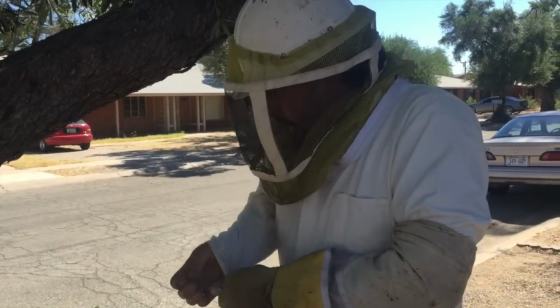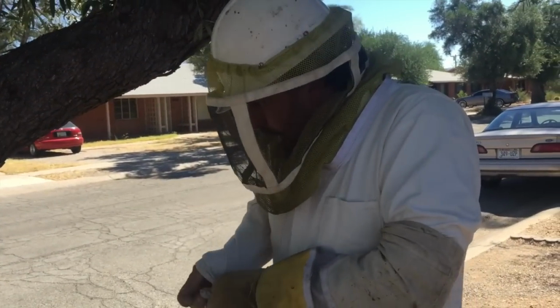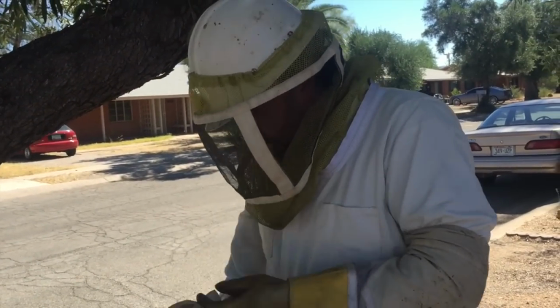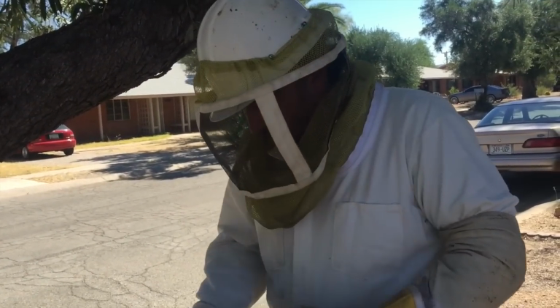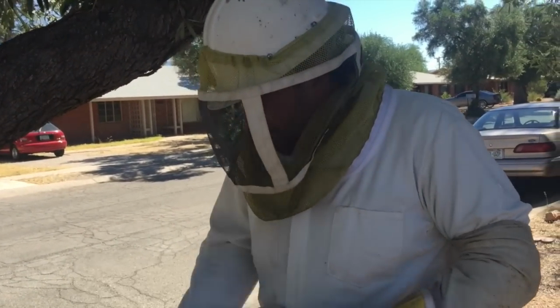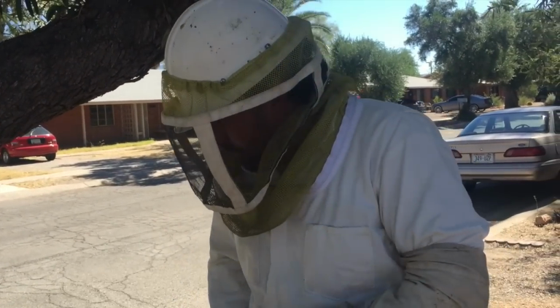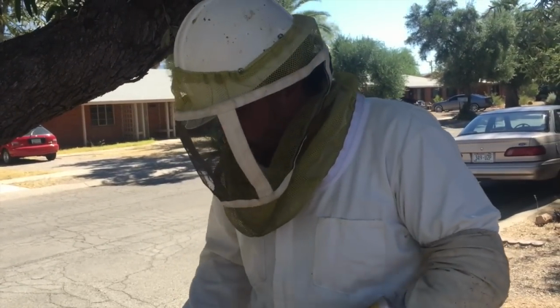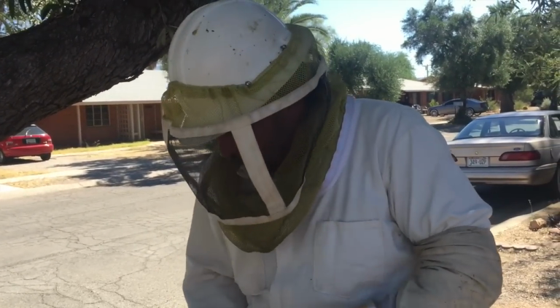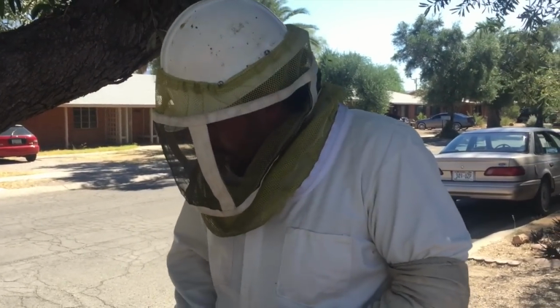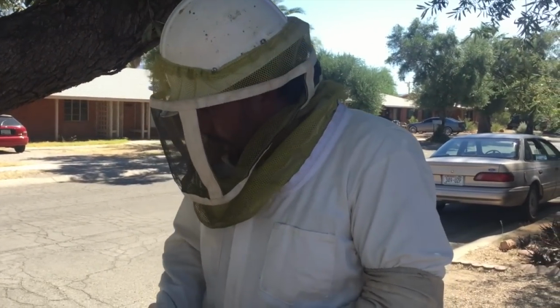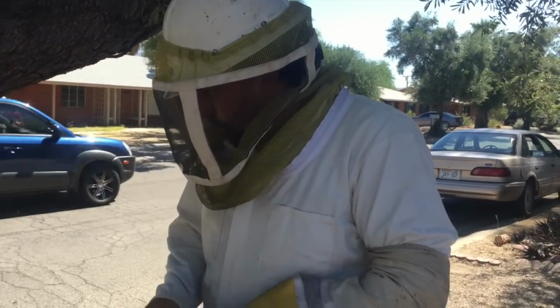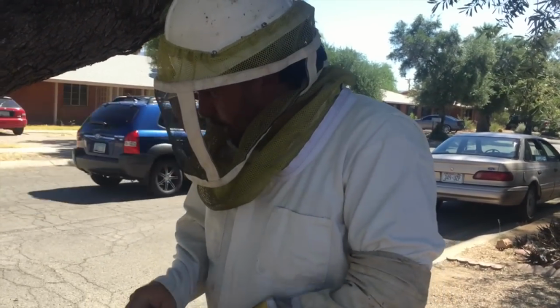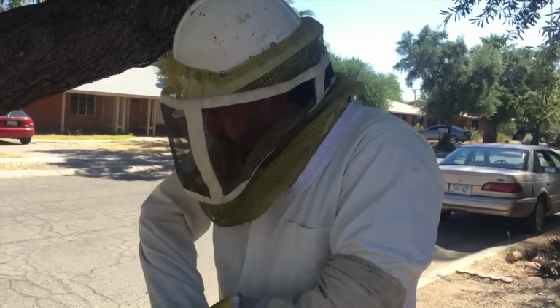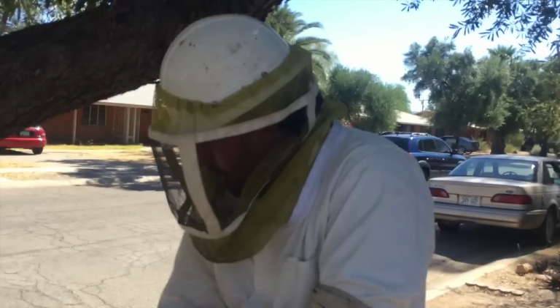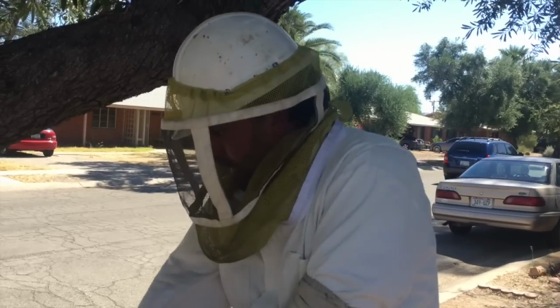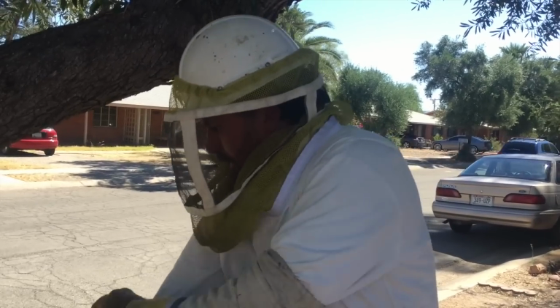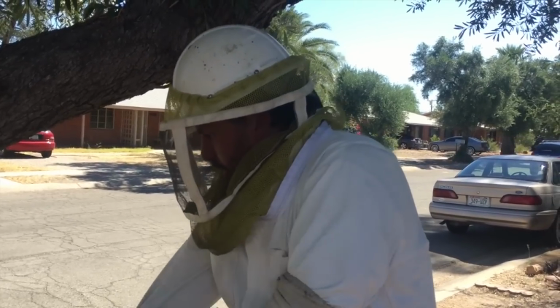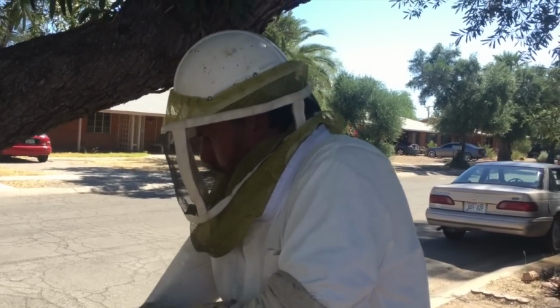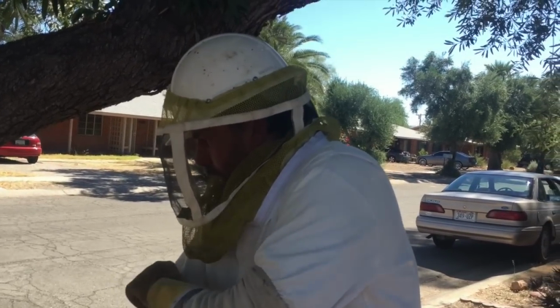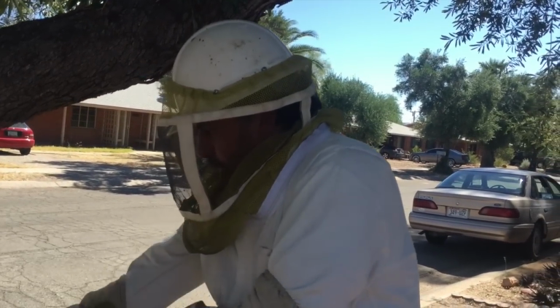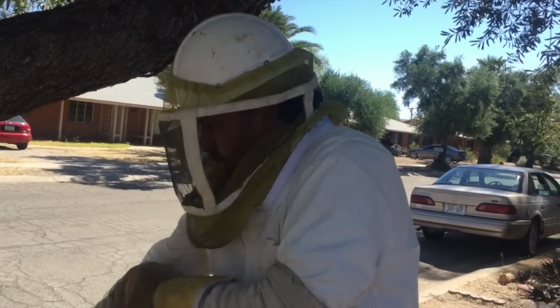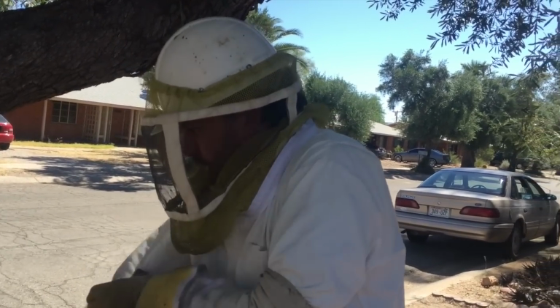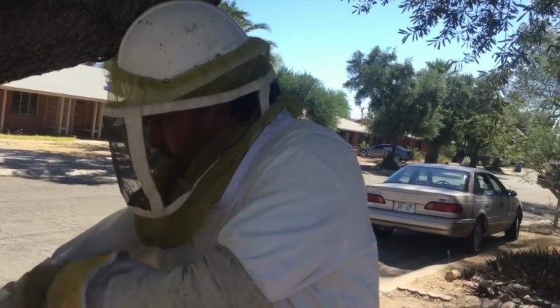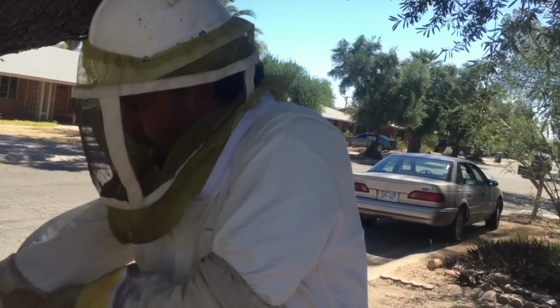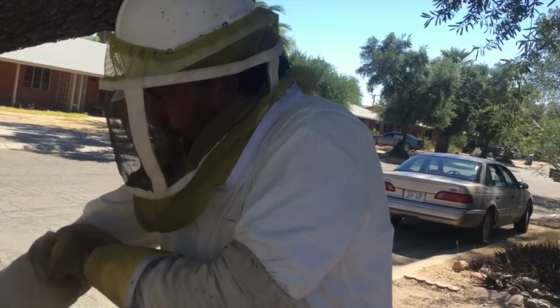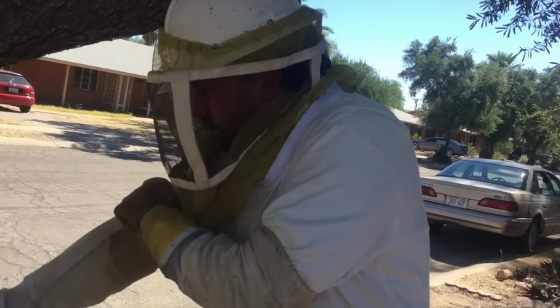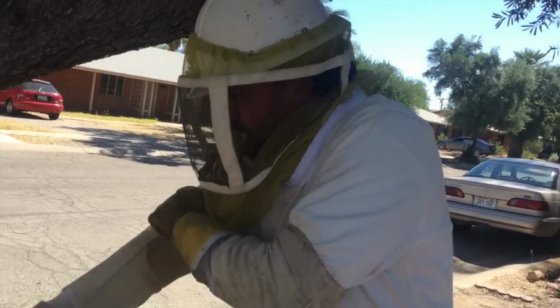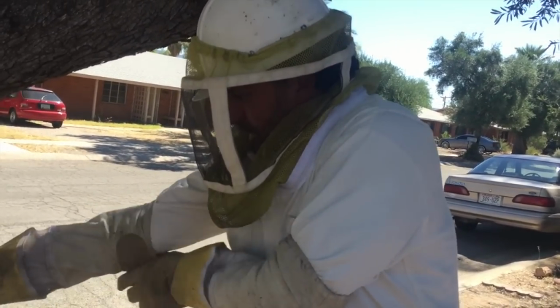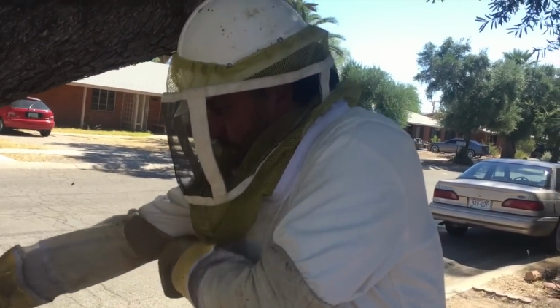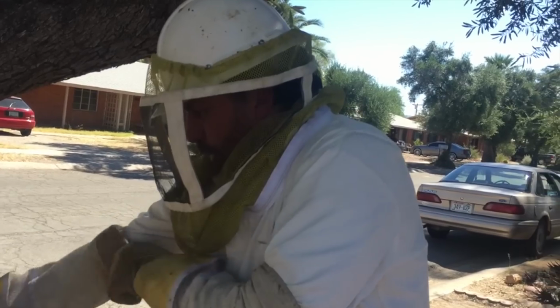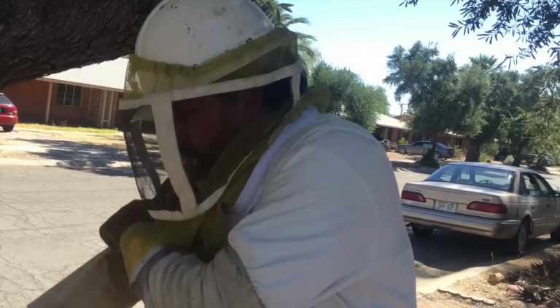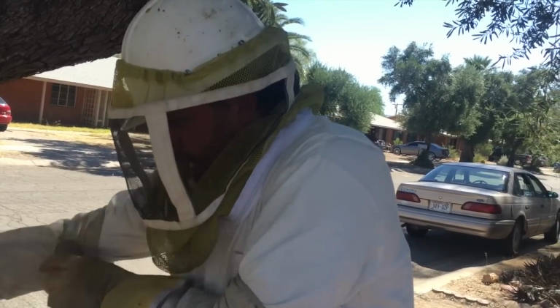Already around this cone, we have bees clustering, unable to re-enter the colony. So that's a good thing. We're going to make sure that everything's sealed up real well around the edges, because if there's an opening, they will find it.